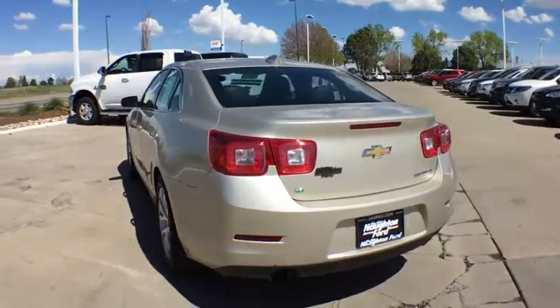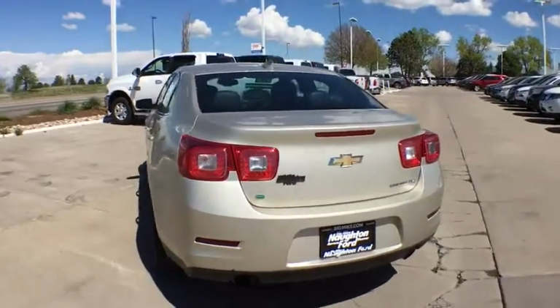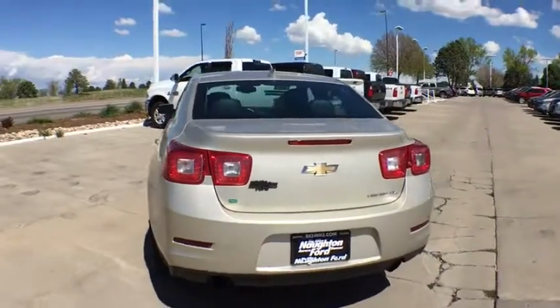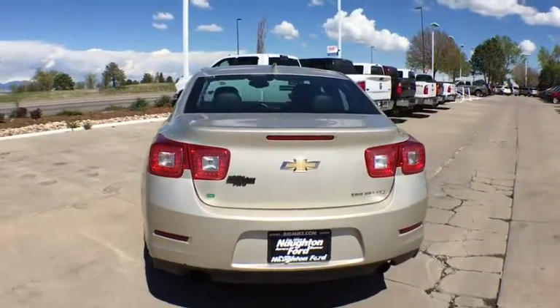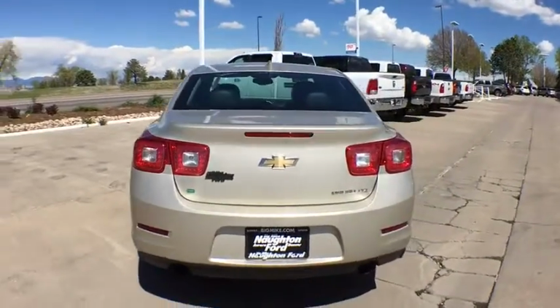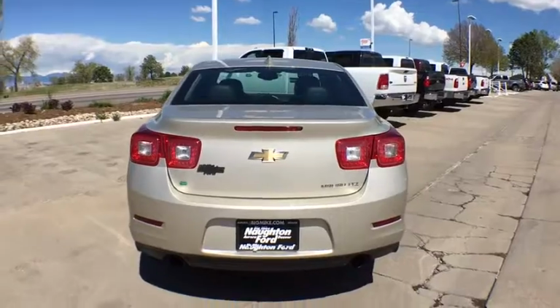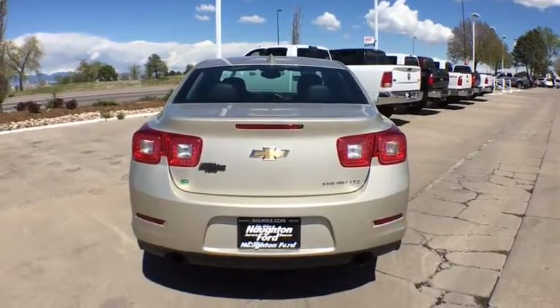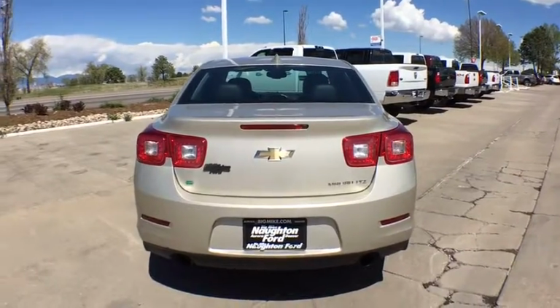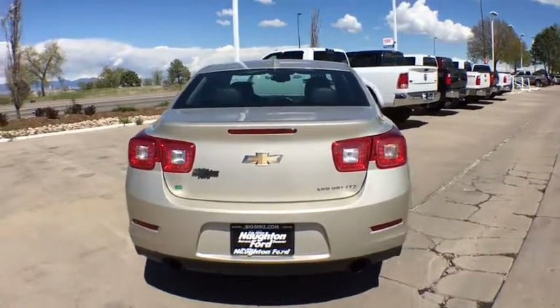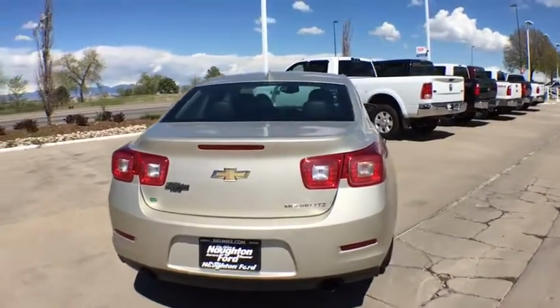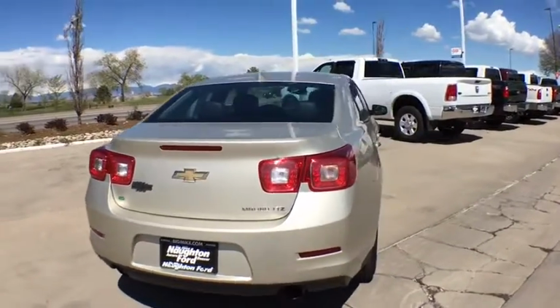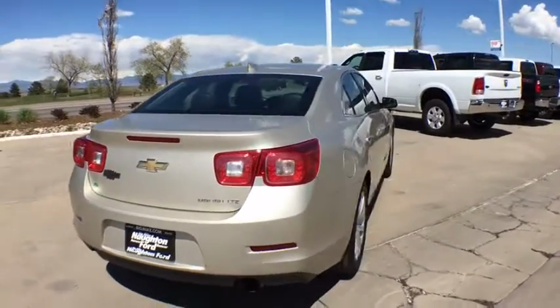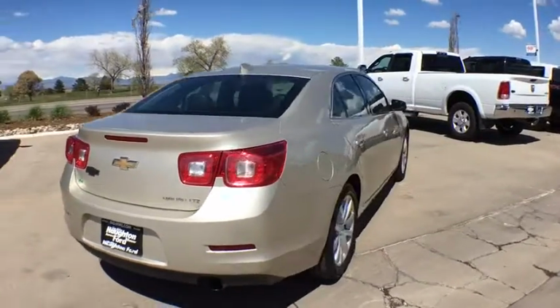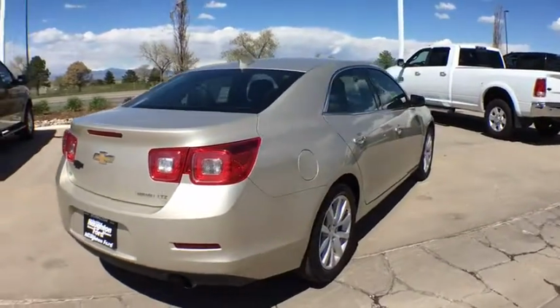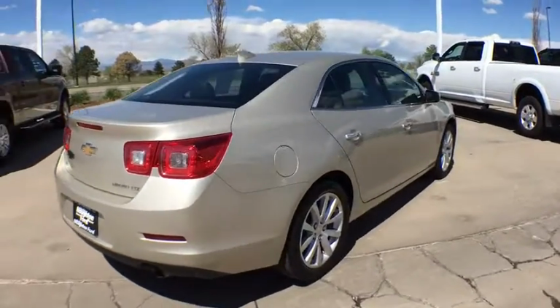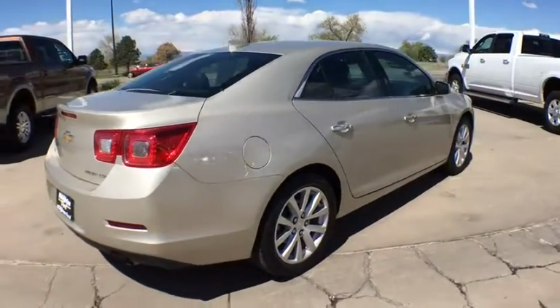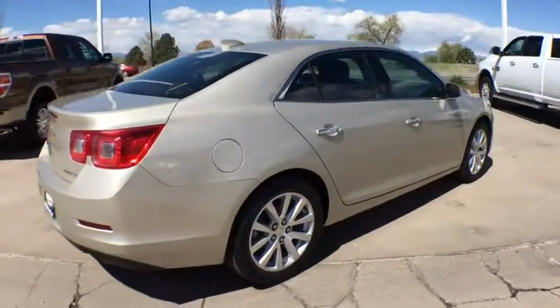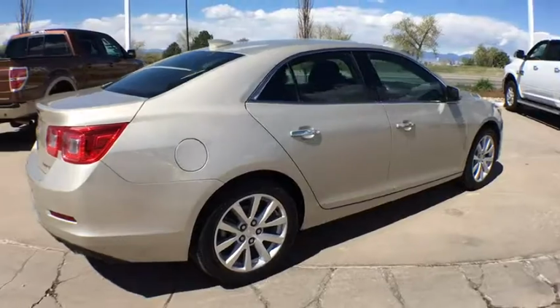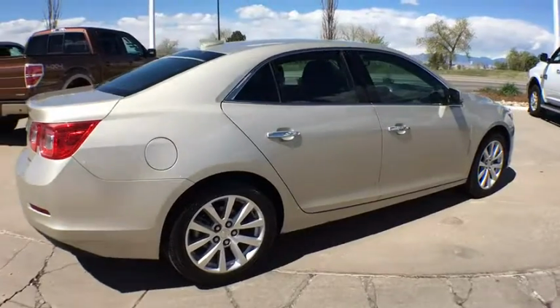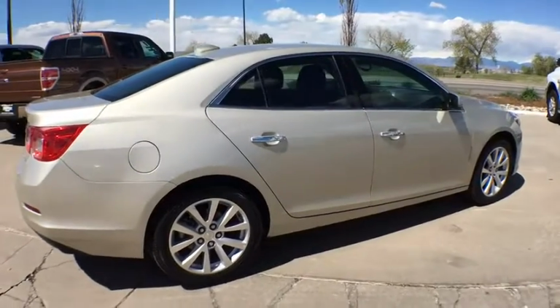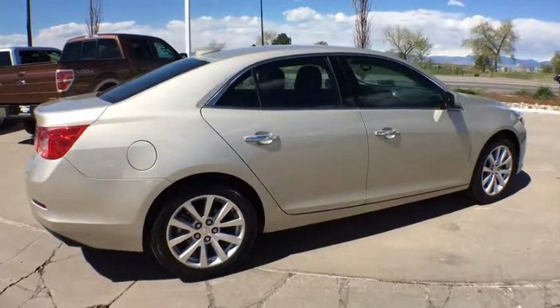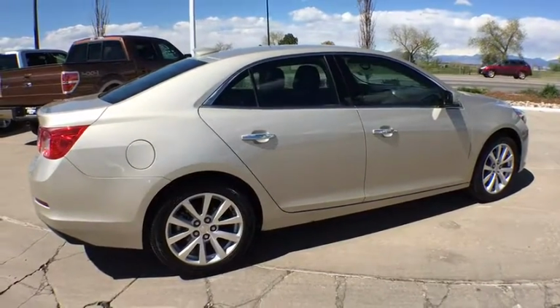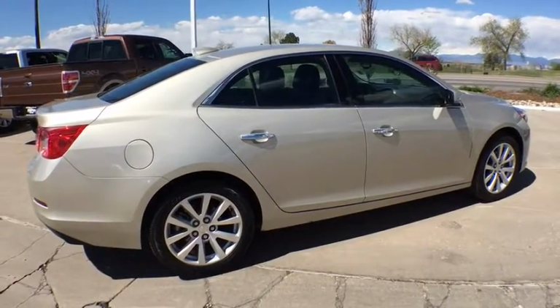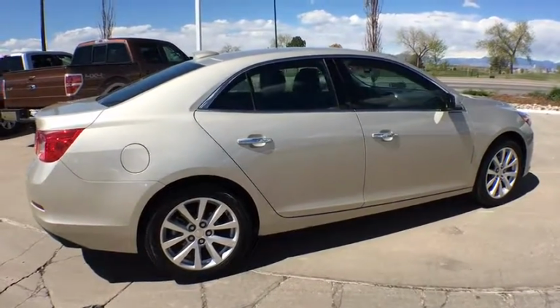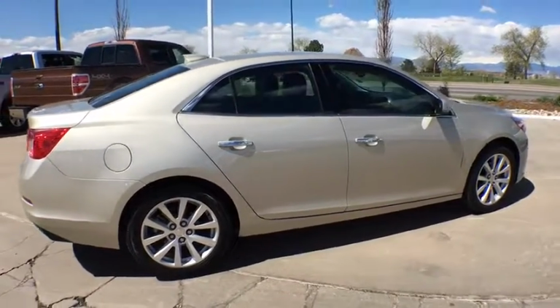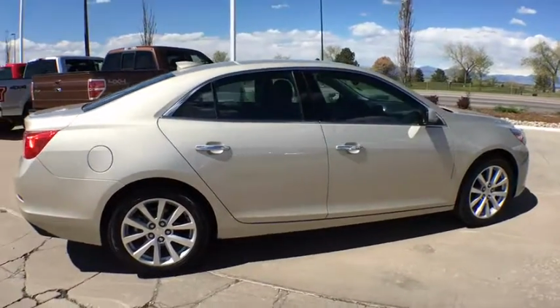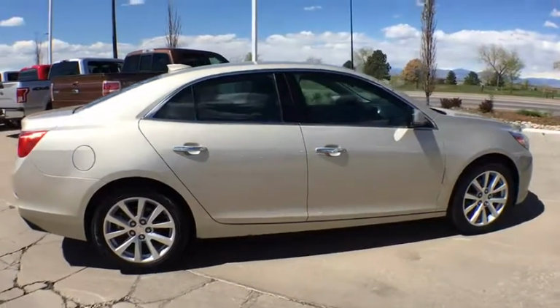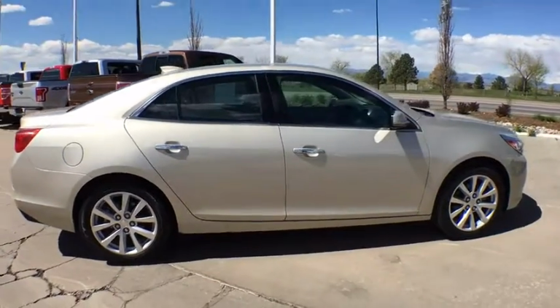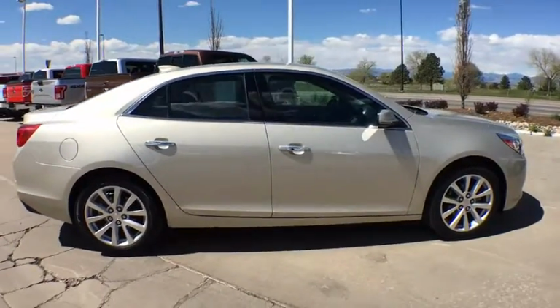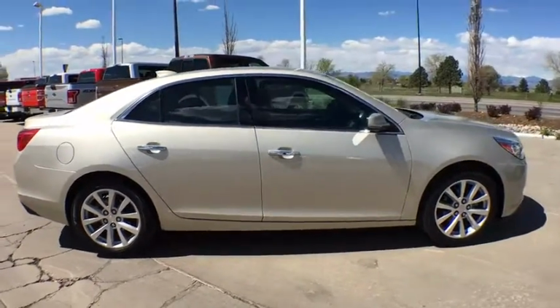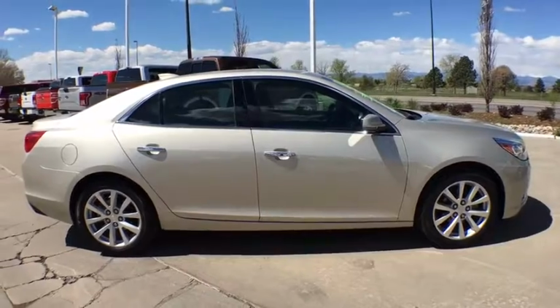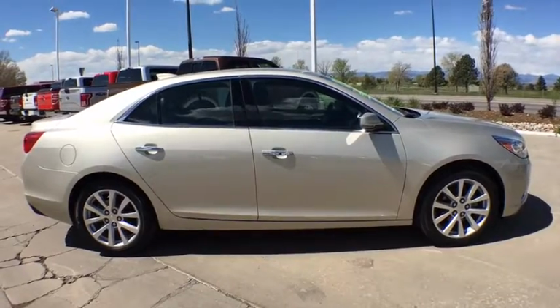Remote engine start, power passenger seat, keyless entry, leather-wrapped steering wheel, driver lumbar, power steering, adjustable steering wheel, ABS four-wheel, aluminum wheels, front floor mats, cruise control.